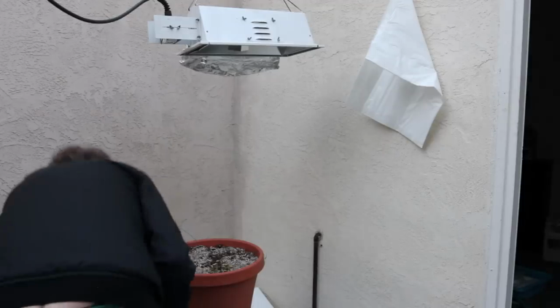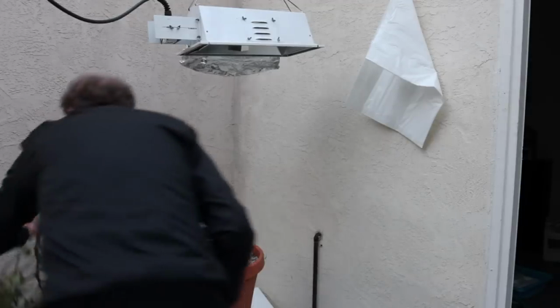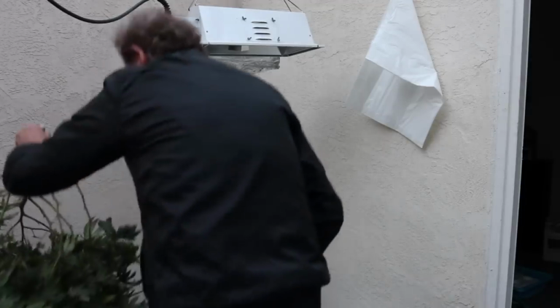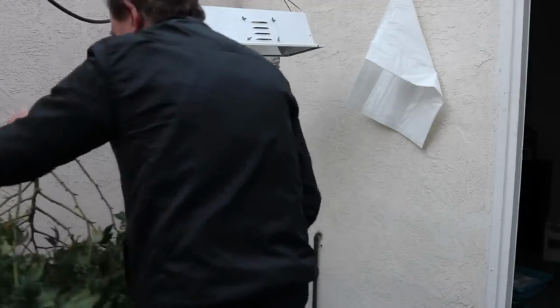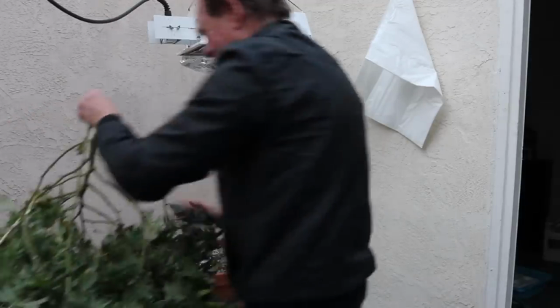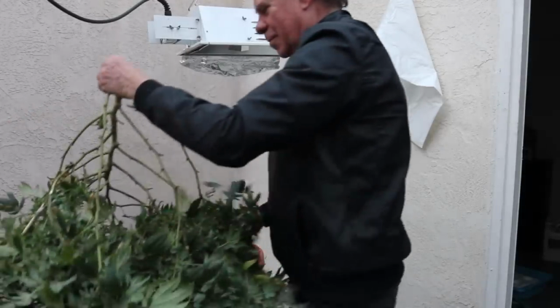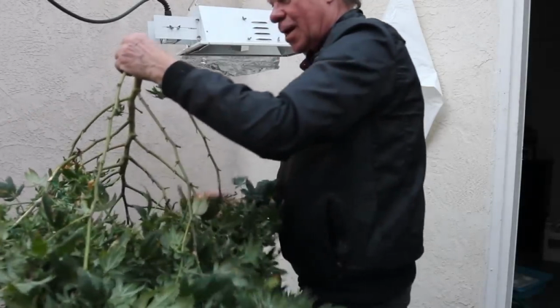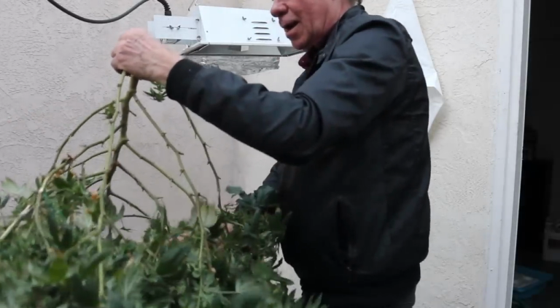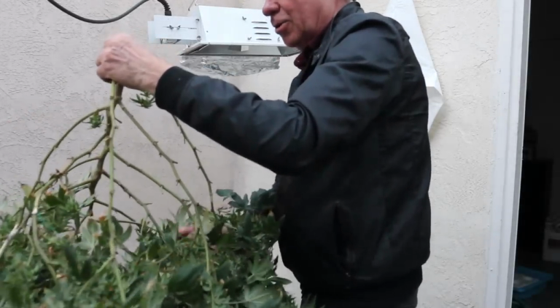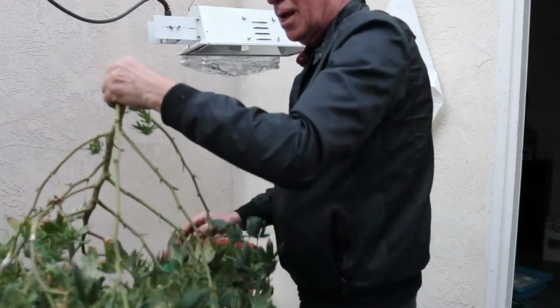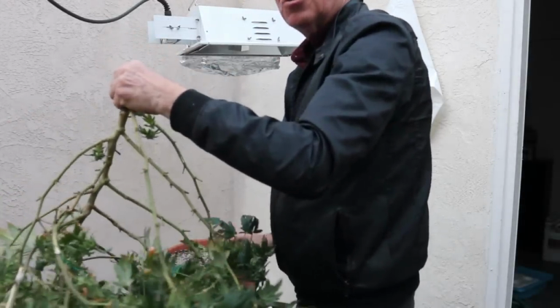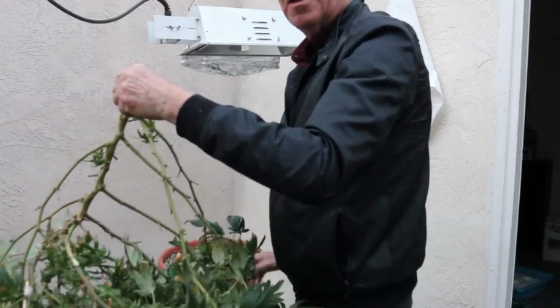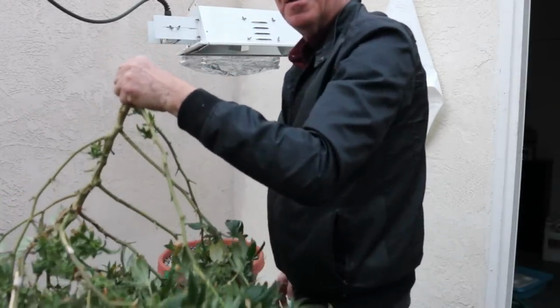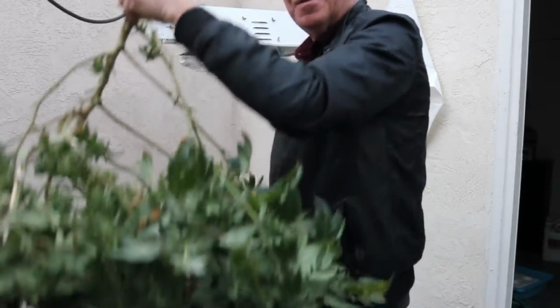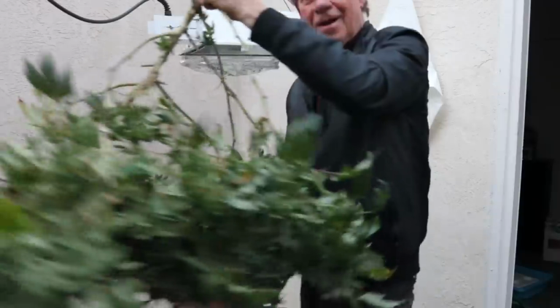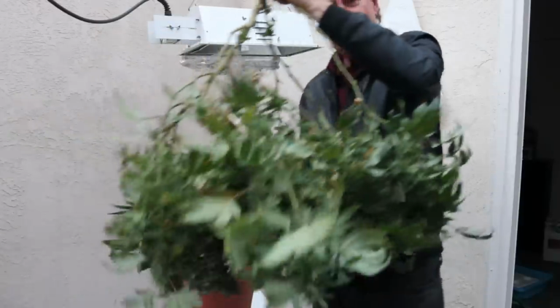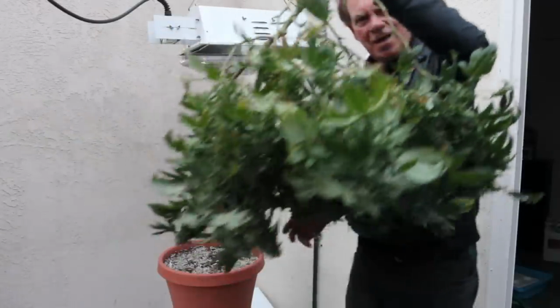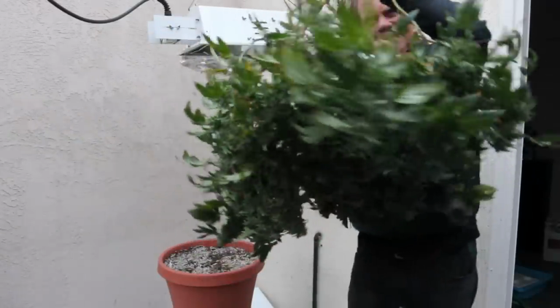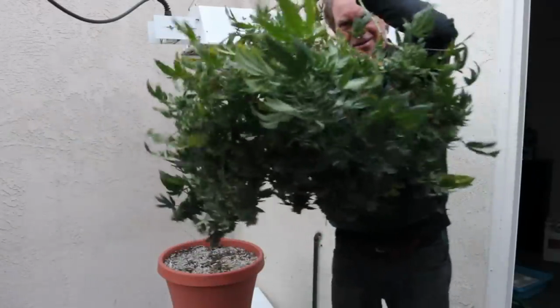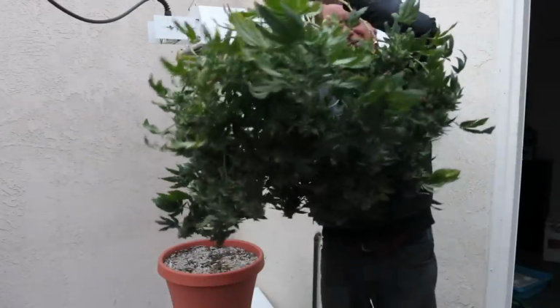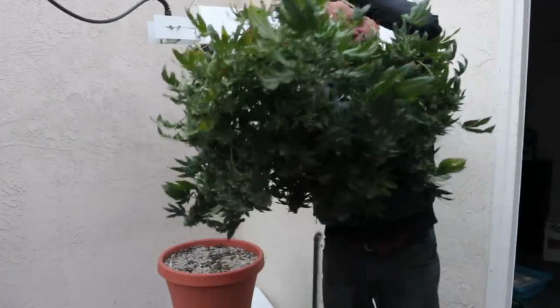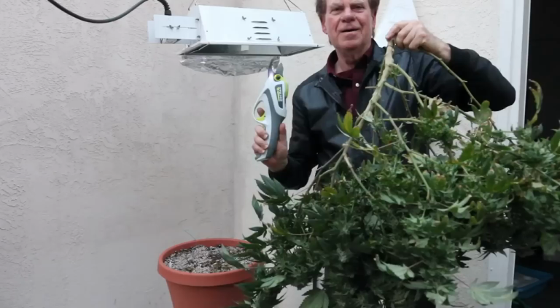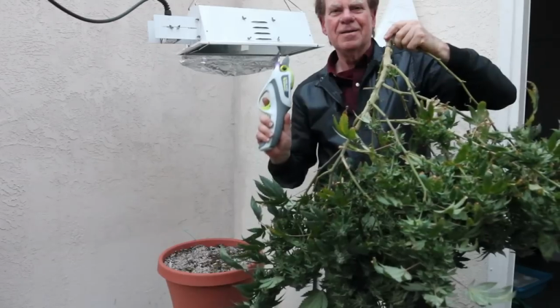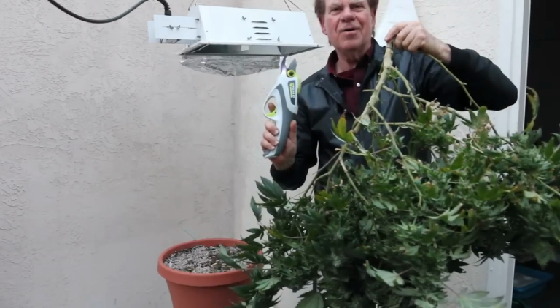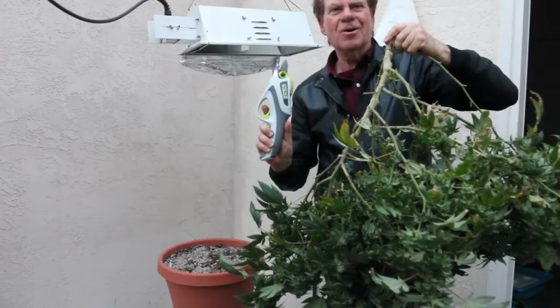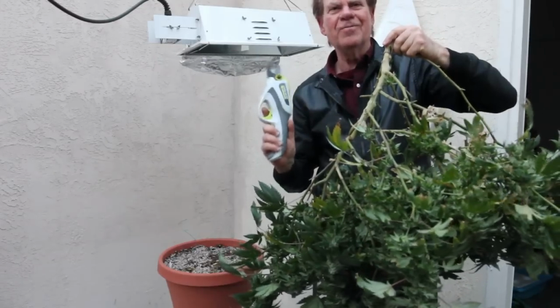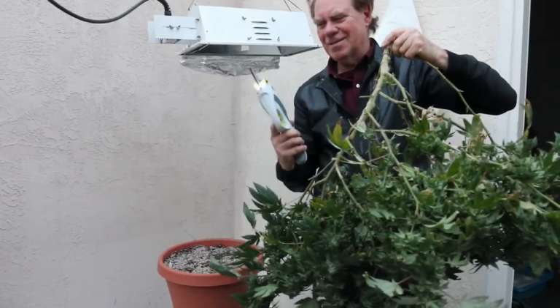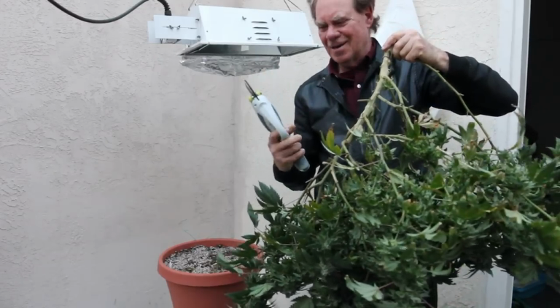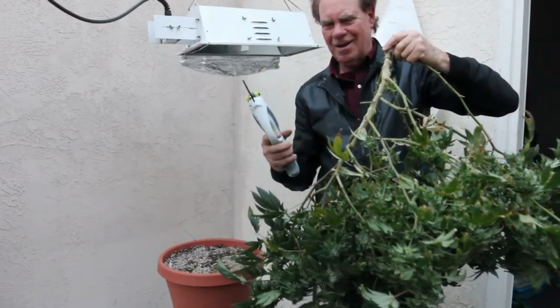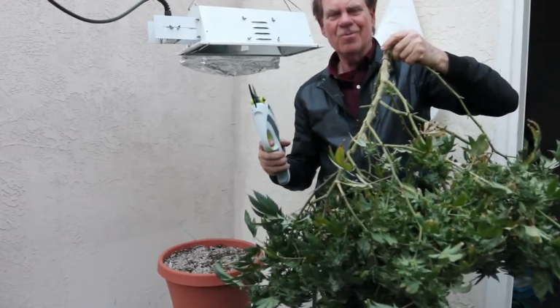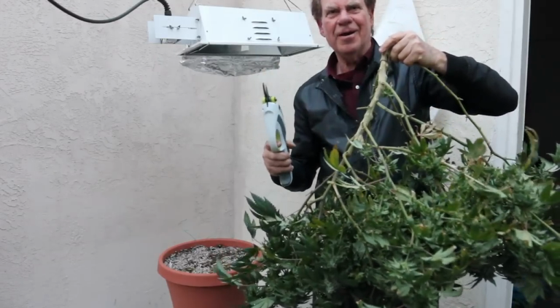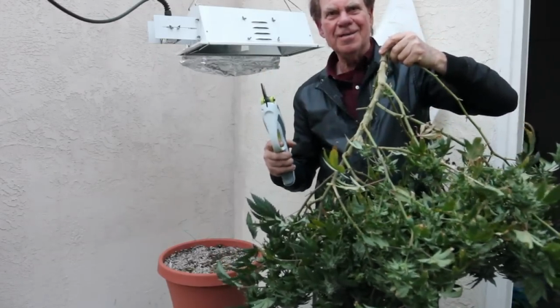Here is the entire plant and now we're going to hang it to dry. This device certainly makes cutting really easy.